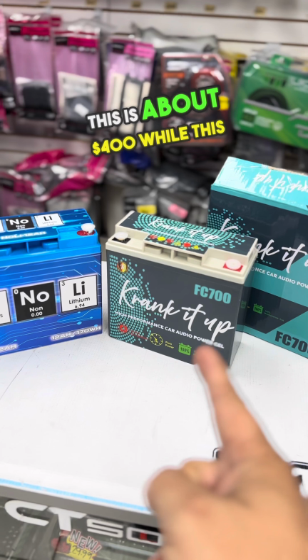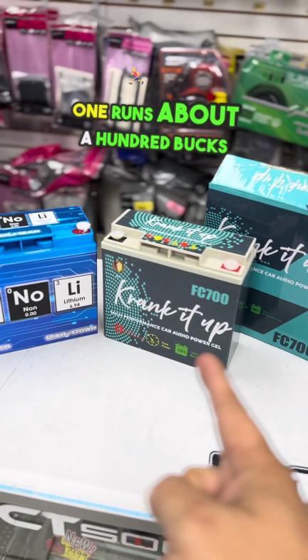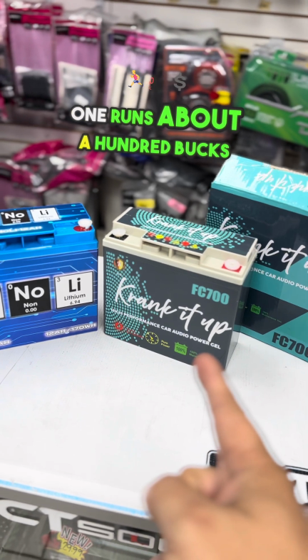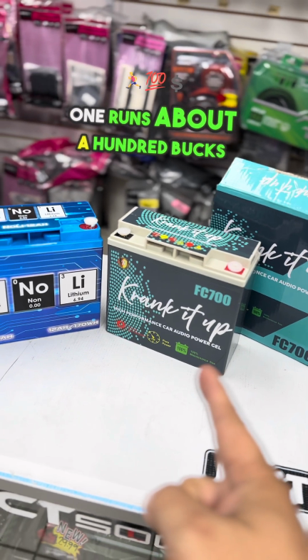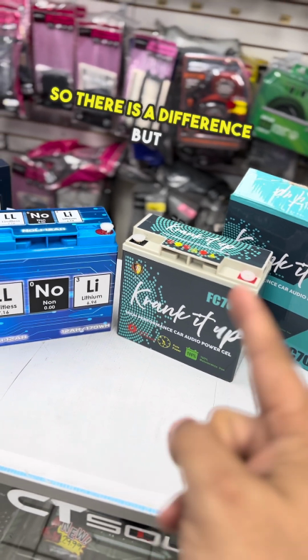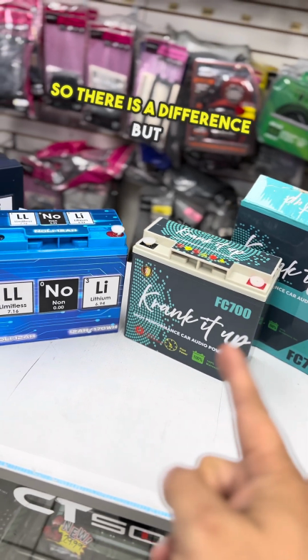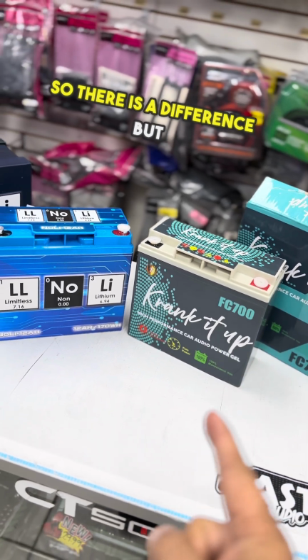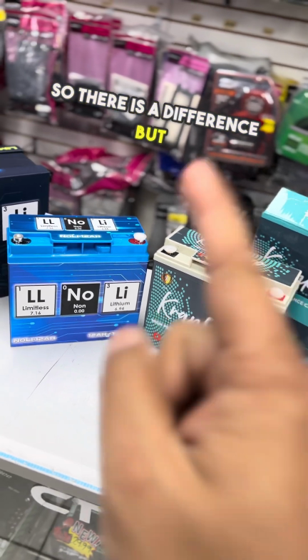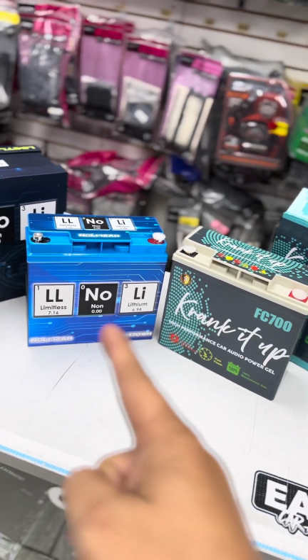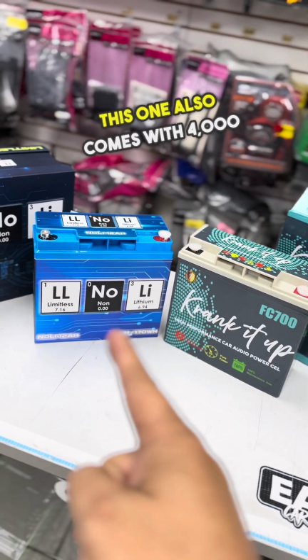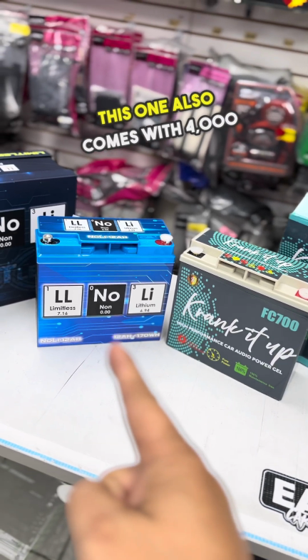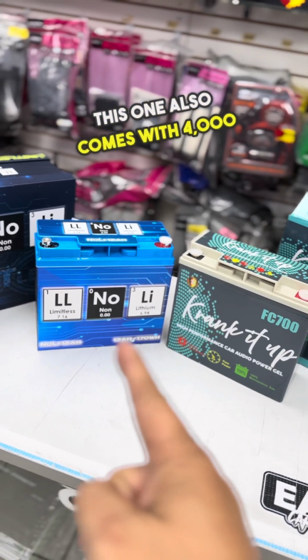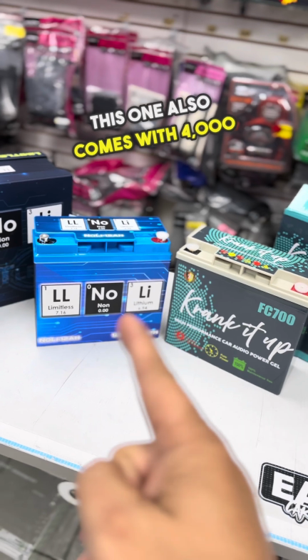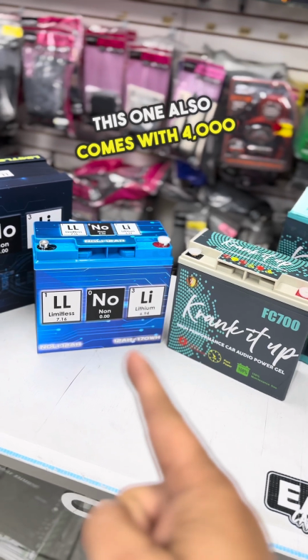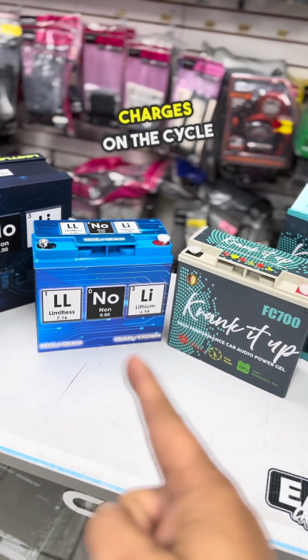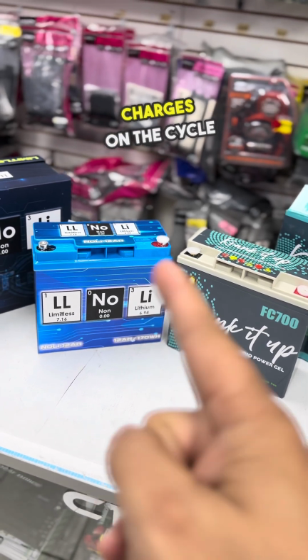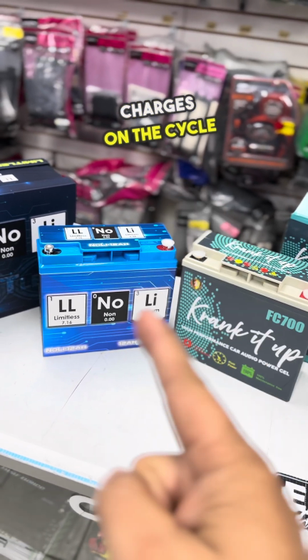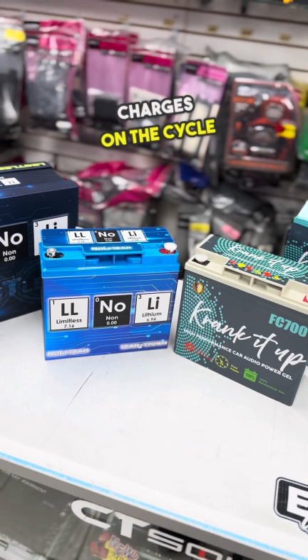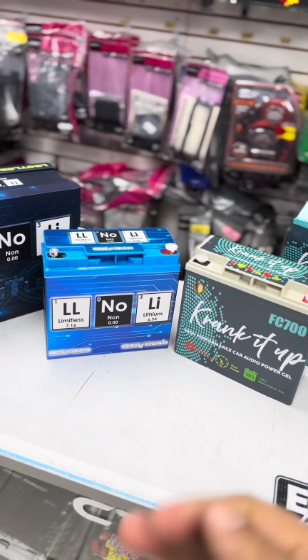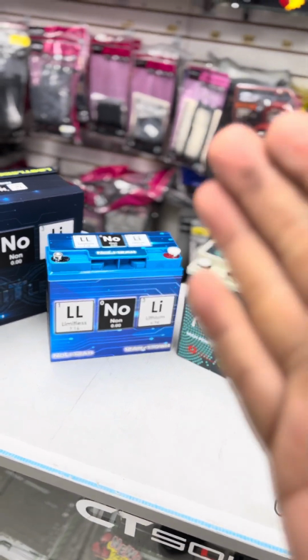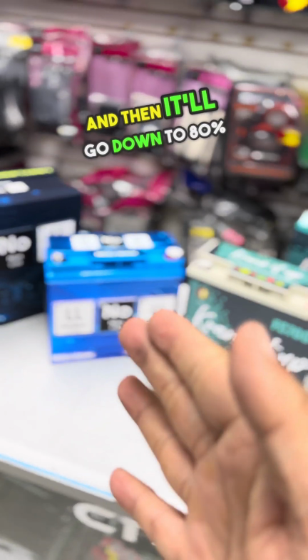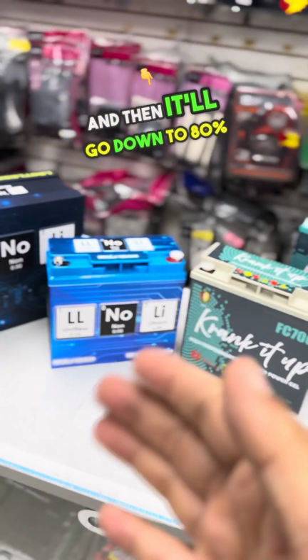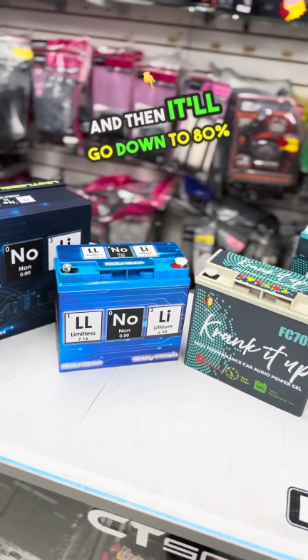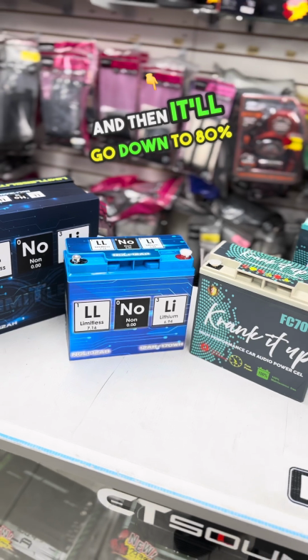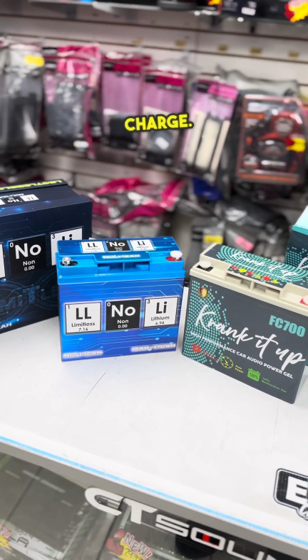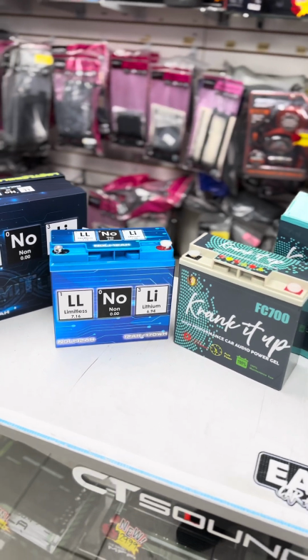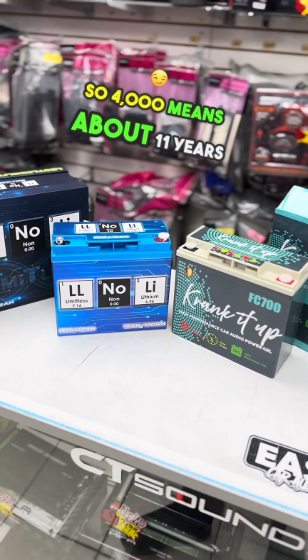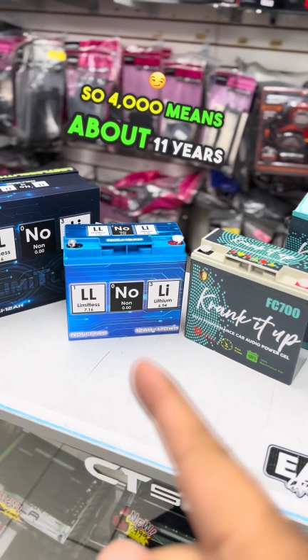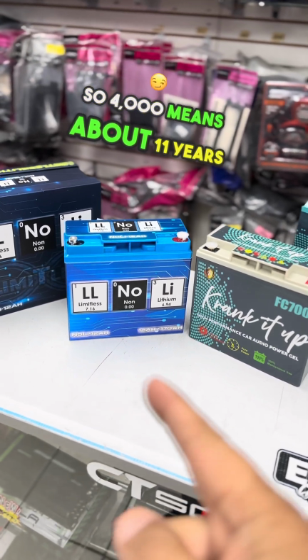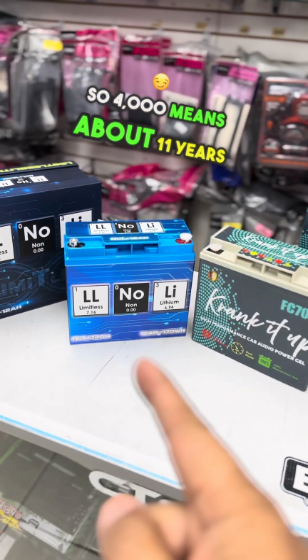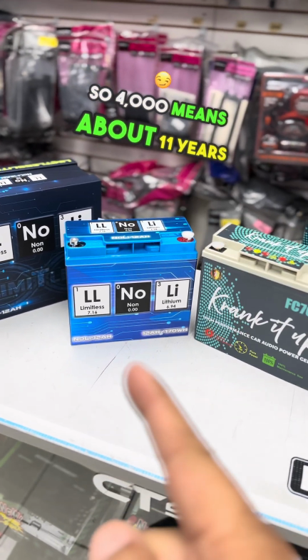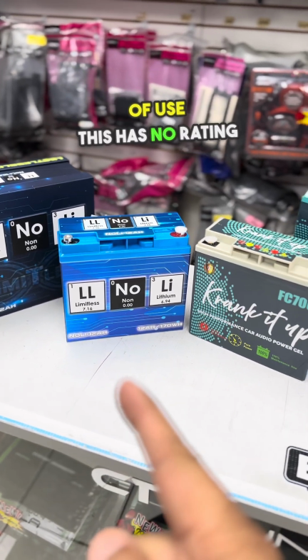Now, one more thing: this one is about $400 while this one runs about $100, so there is a price difference. But this one also comes with 4,000 charges on the cycle before it goes down to 80% charge — 4,000 cycles means about 11 years of use. This one has no rating at all.